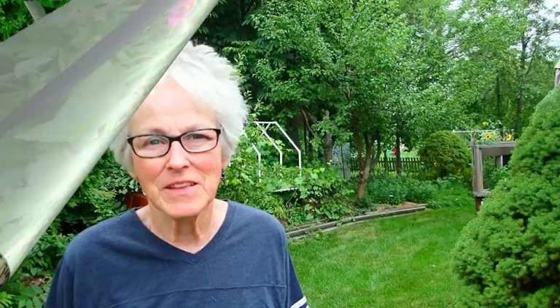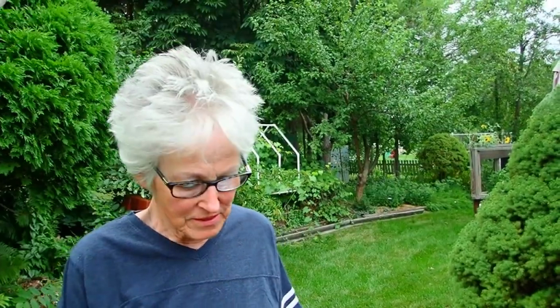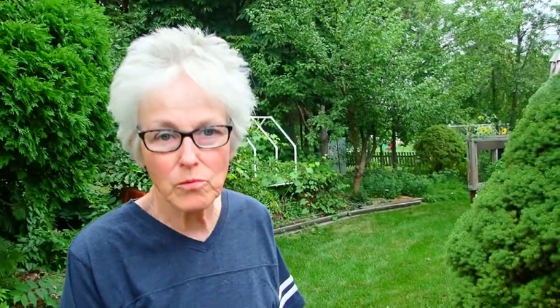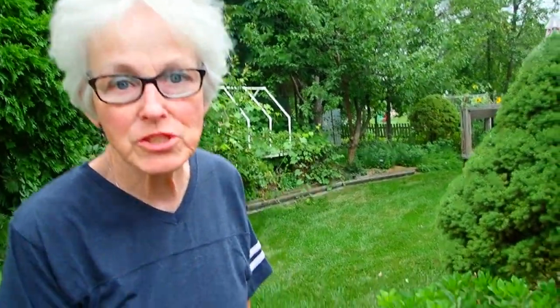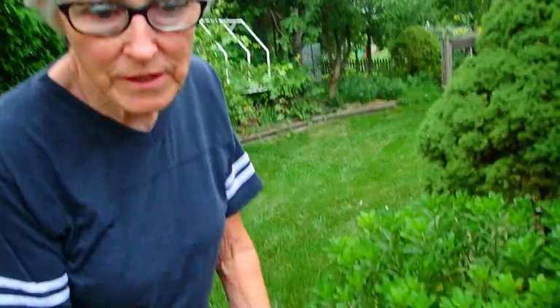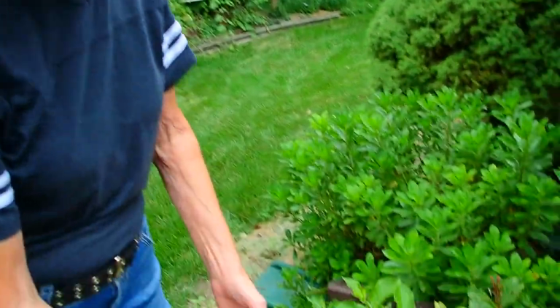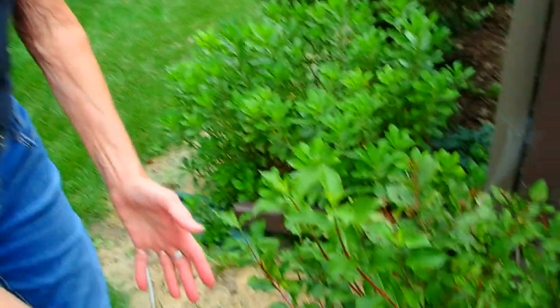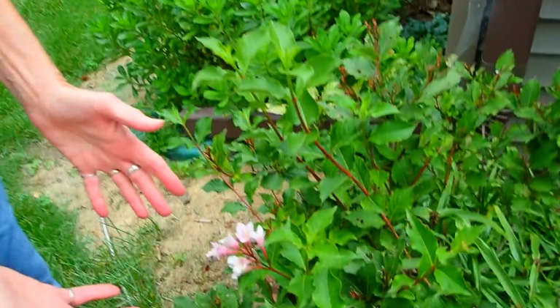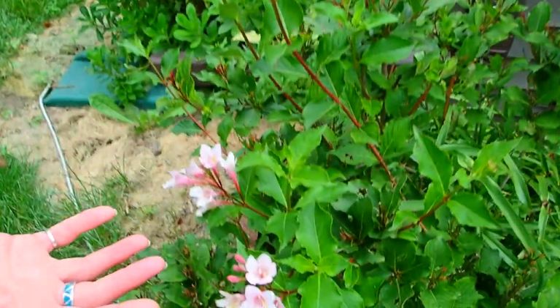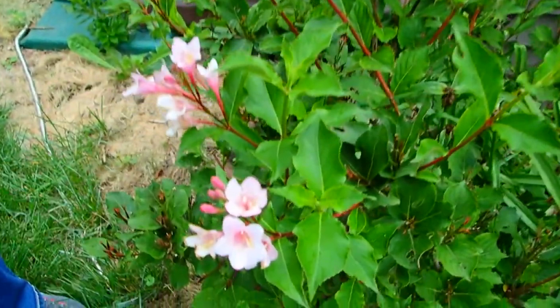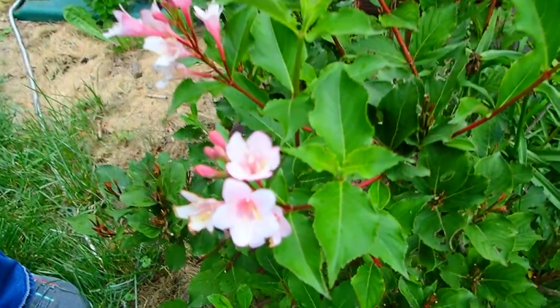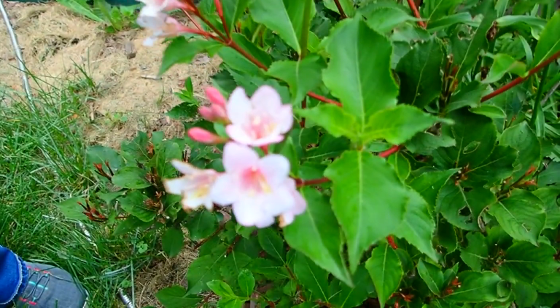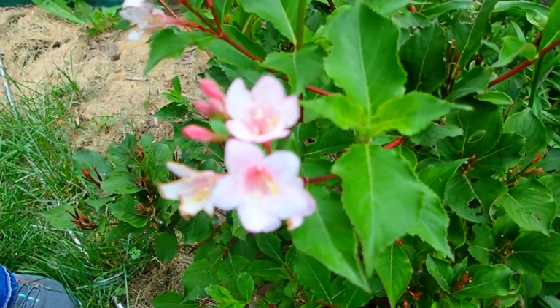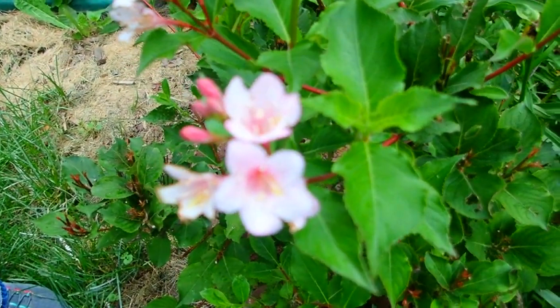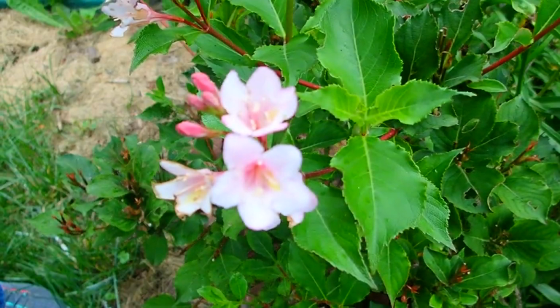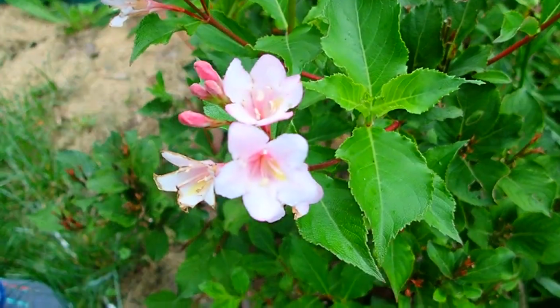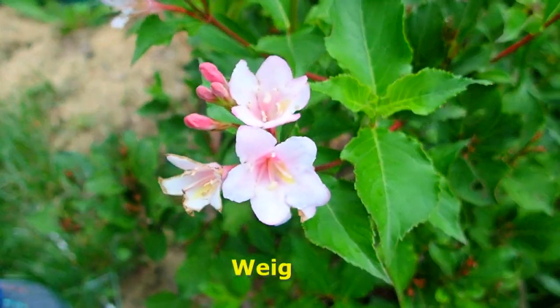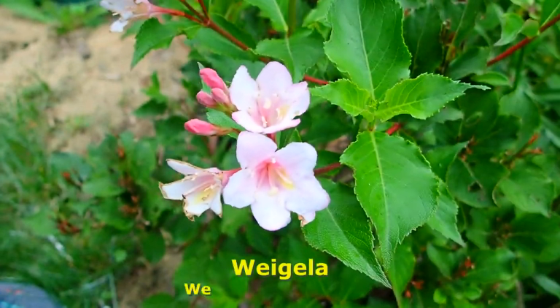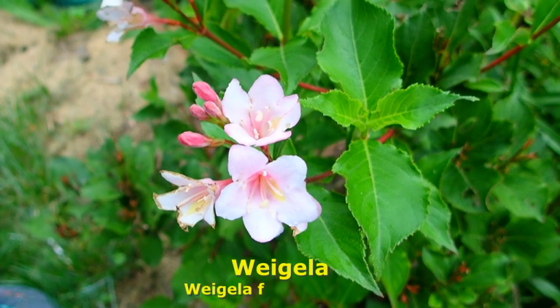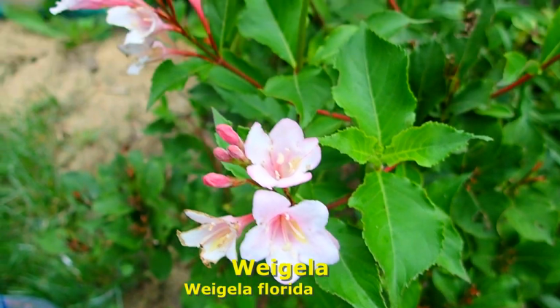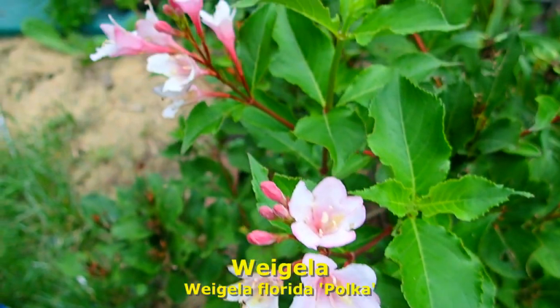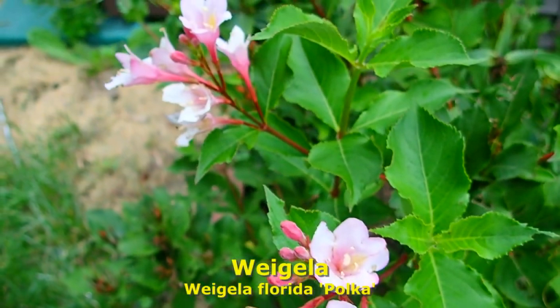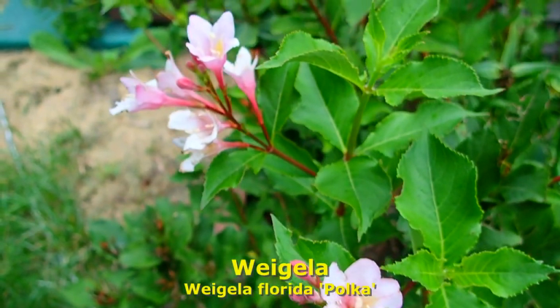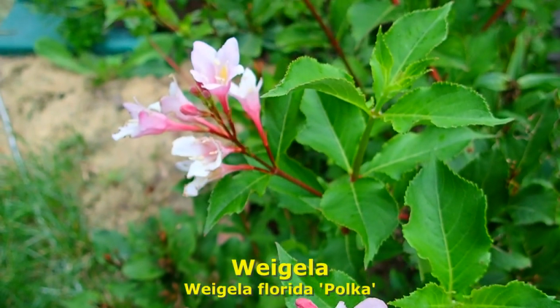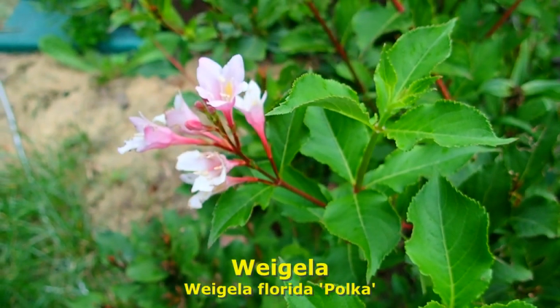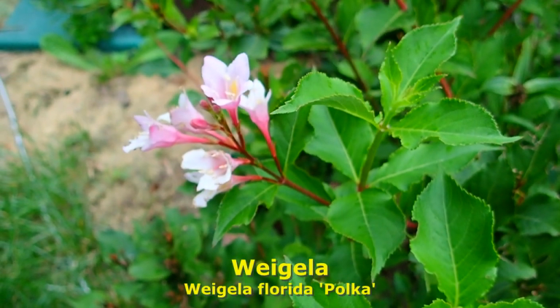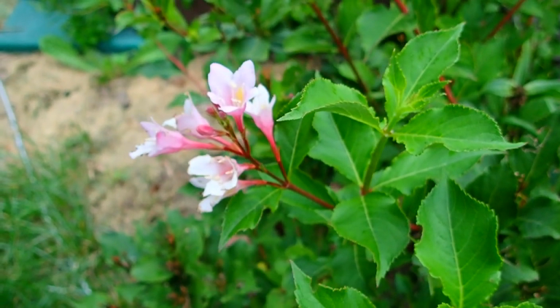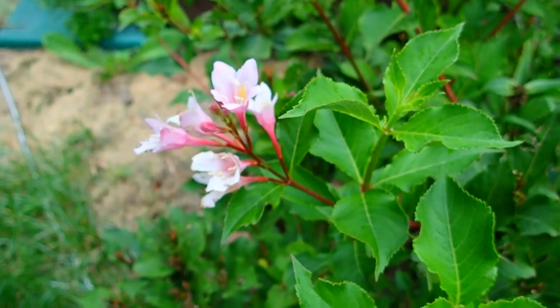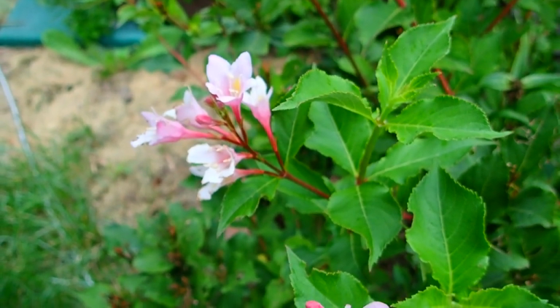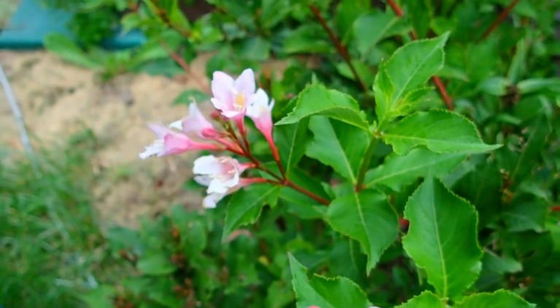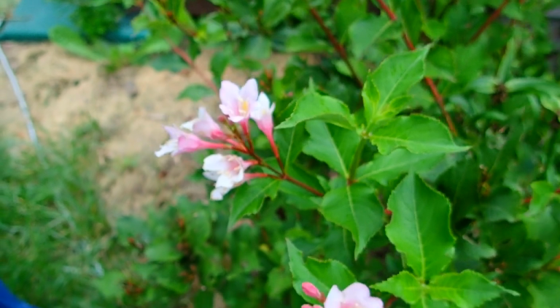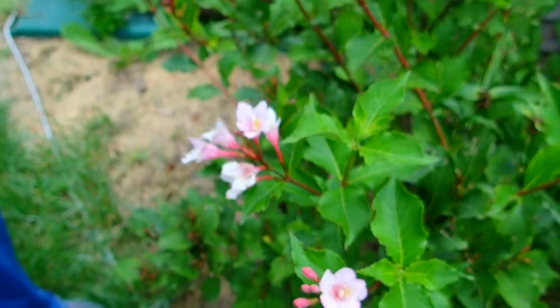This is a weigela, or weigela. This is called Polka. Now this is one that has already blossomed, but I decided to do two more just for this.